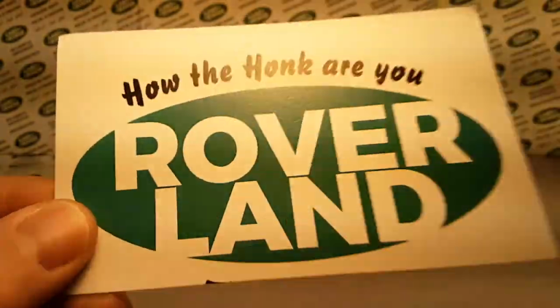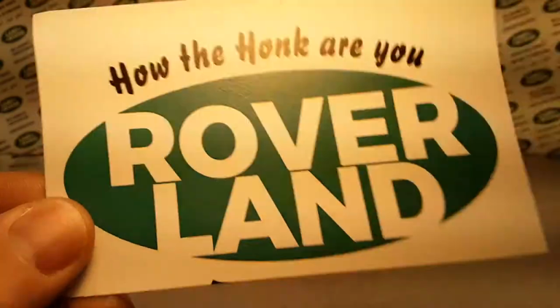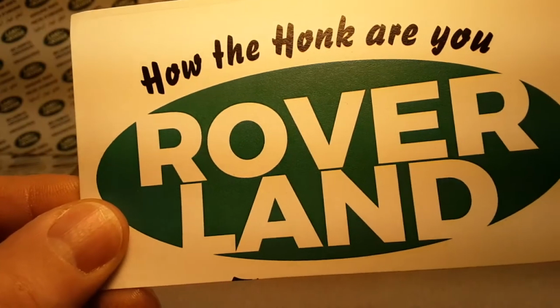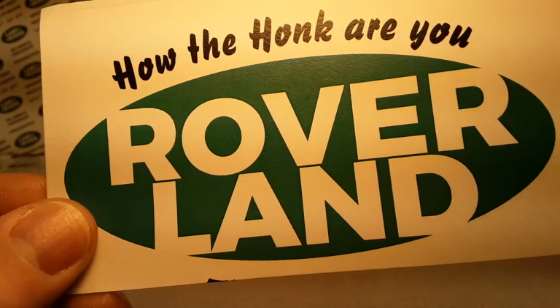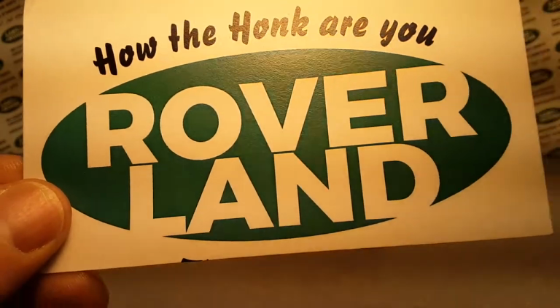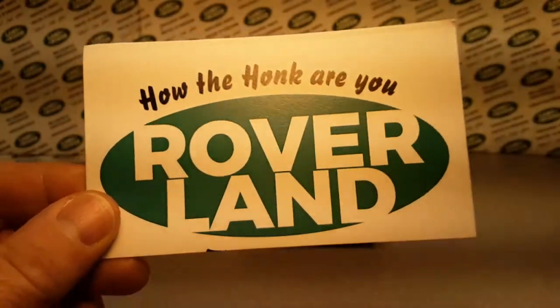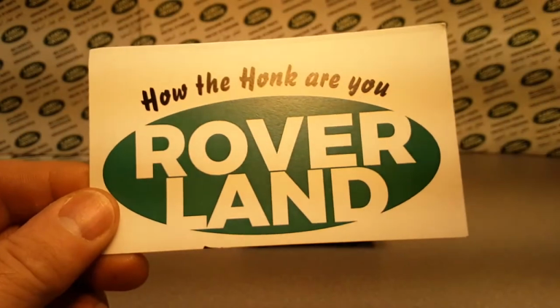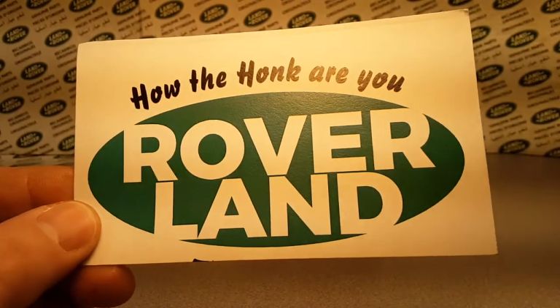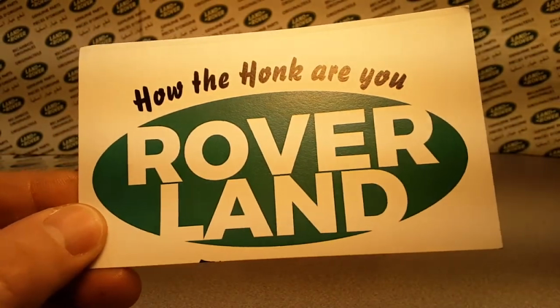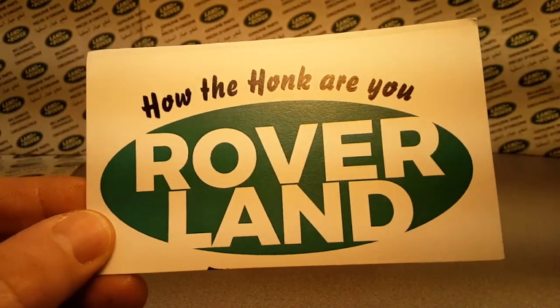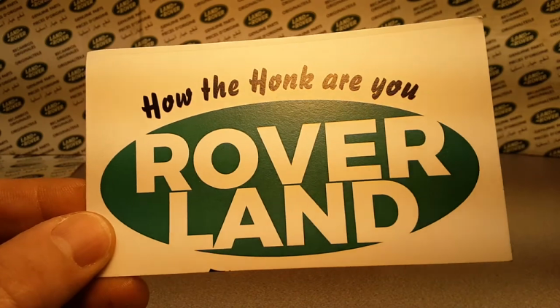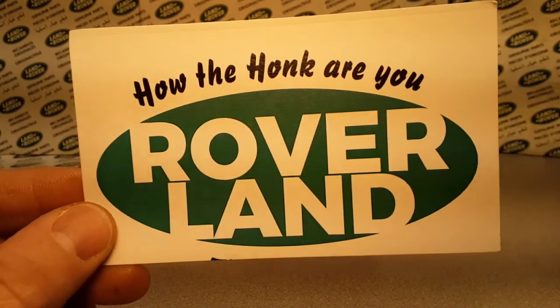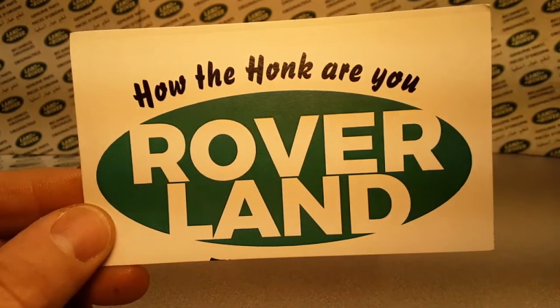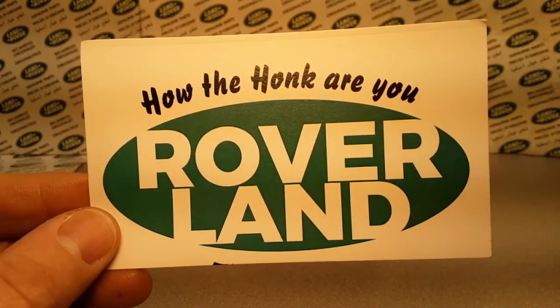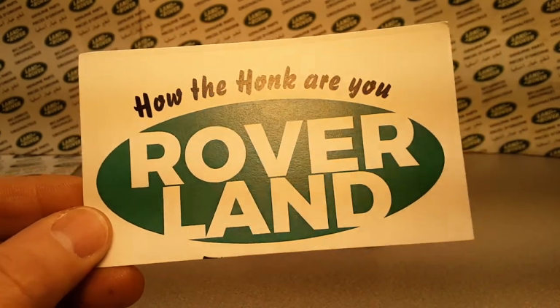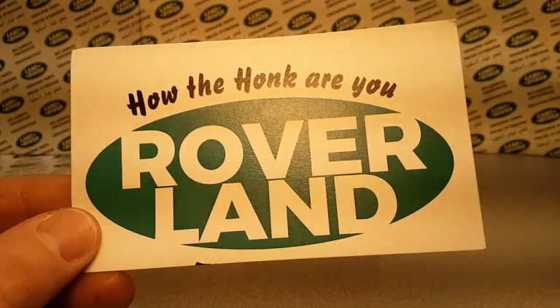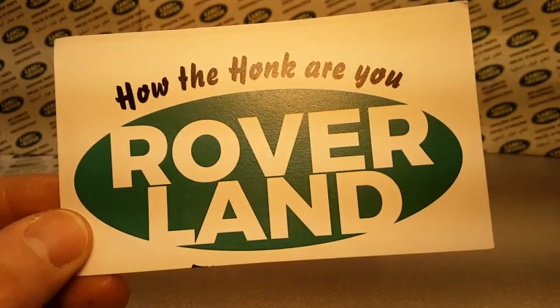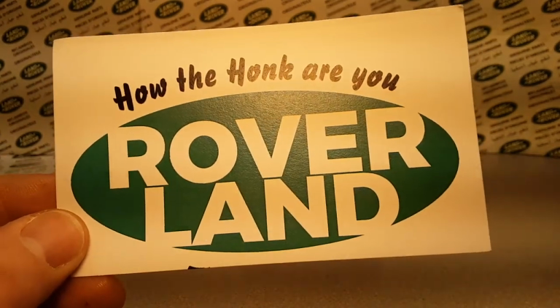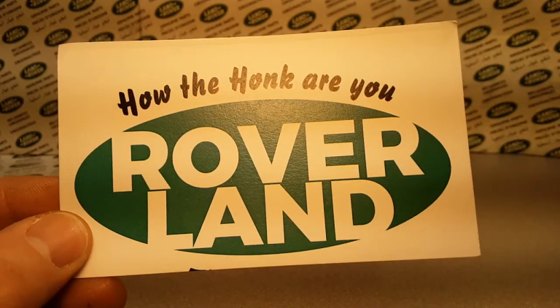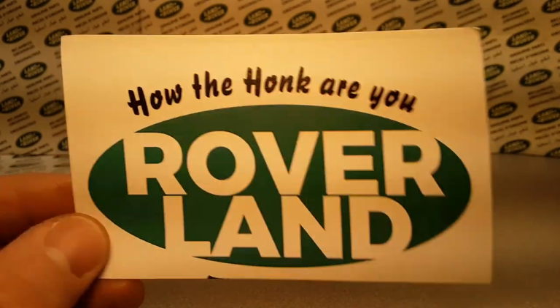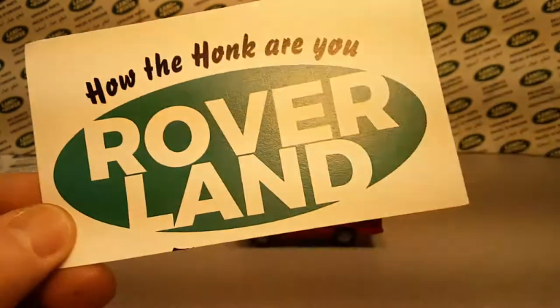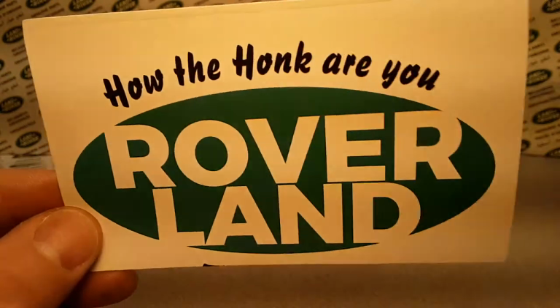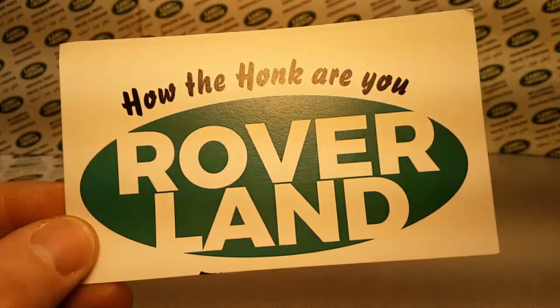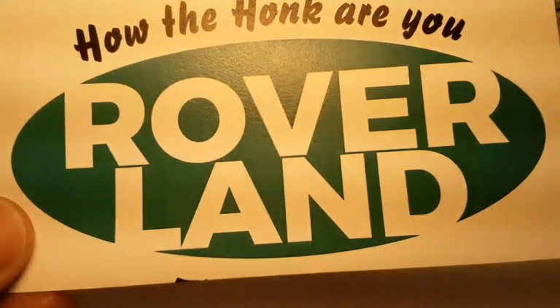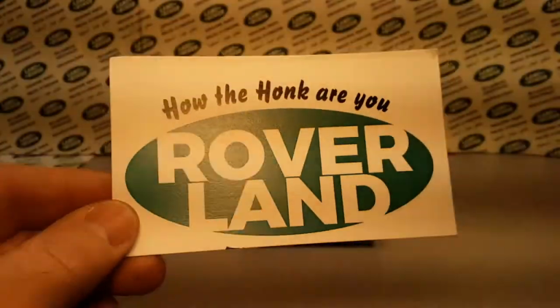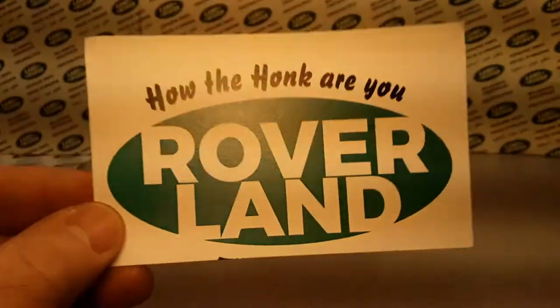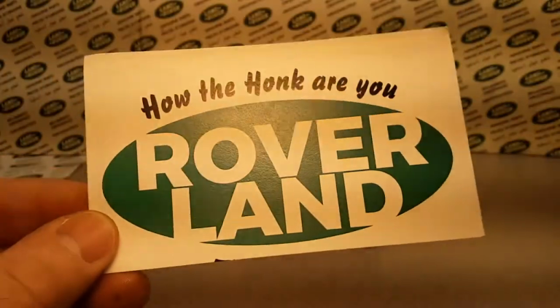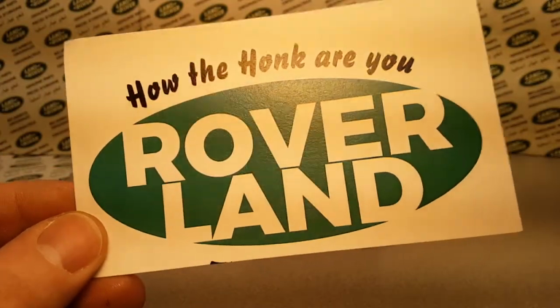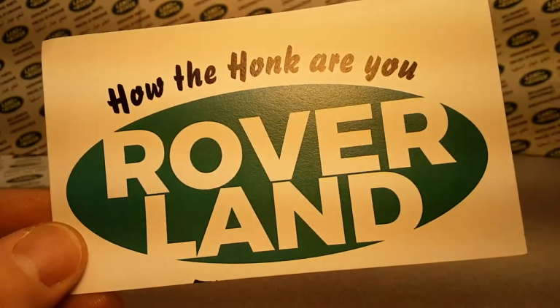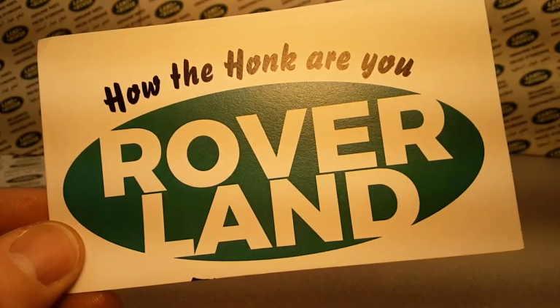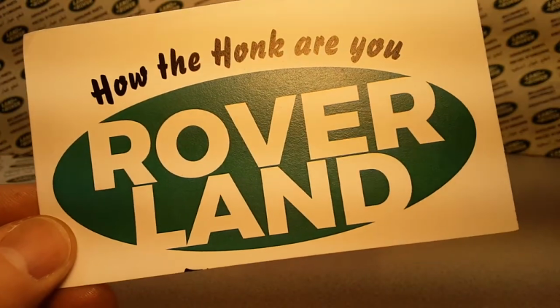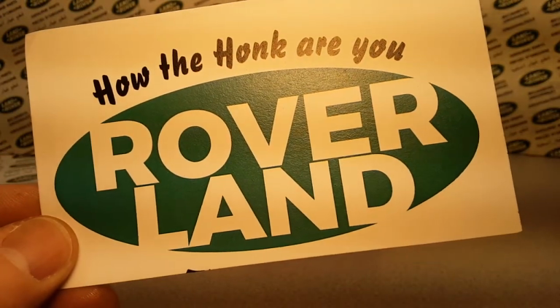Welcome to Roverland! This is your friend Dan. And have I got something for you? You kind of saw this one before, so we're going to do a recap on this.